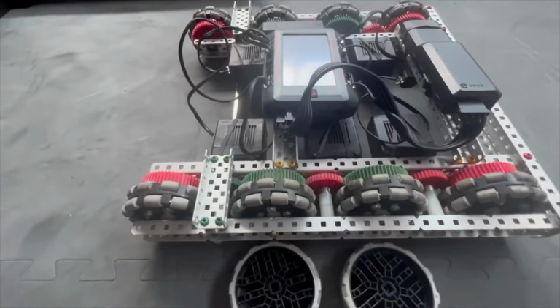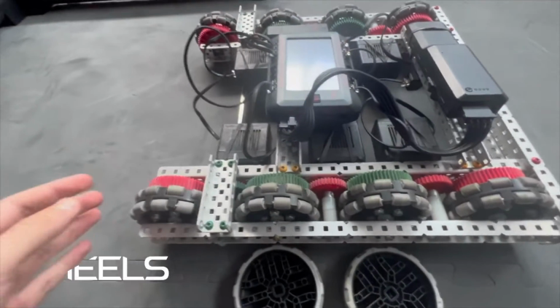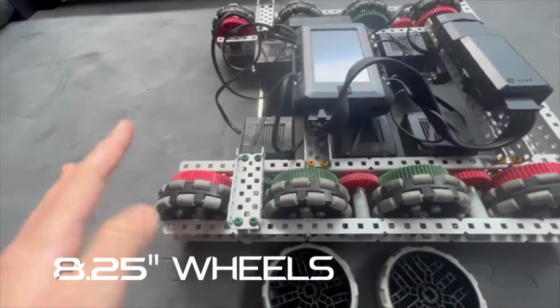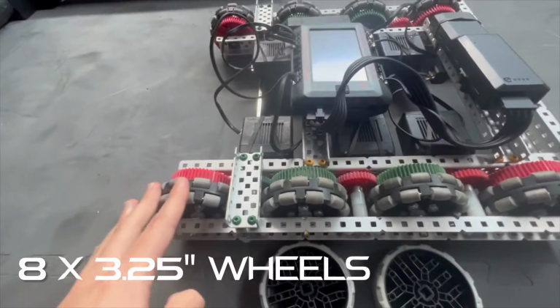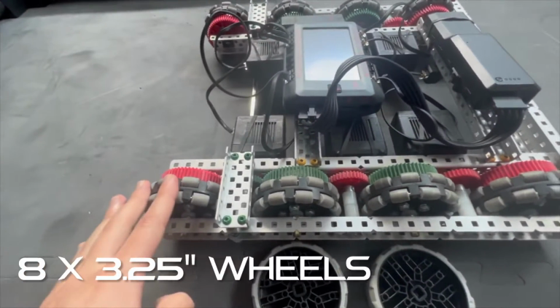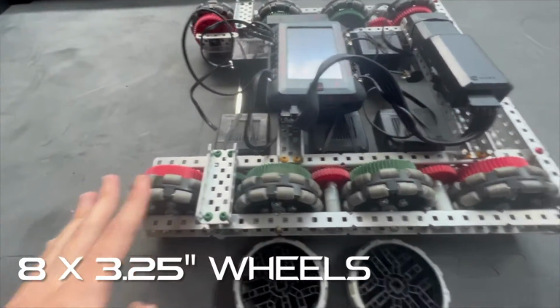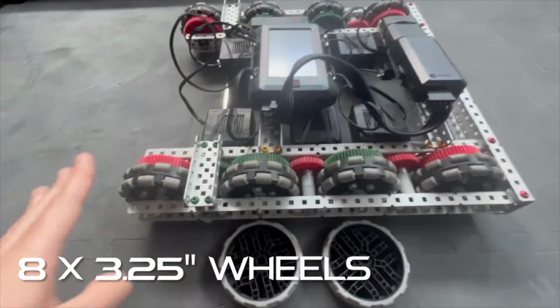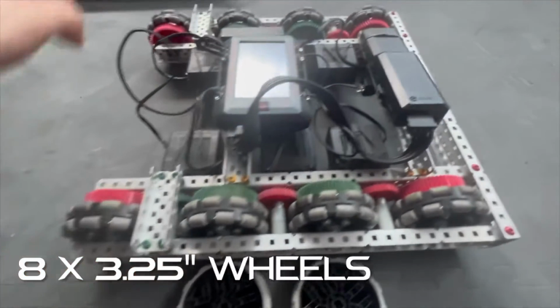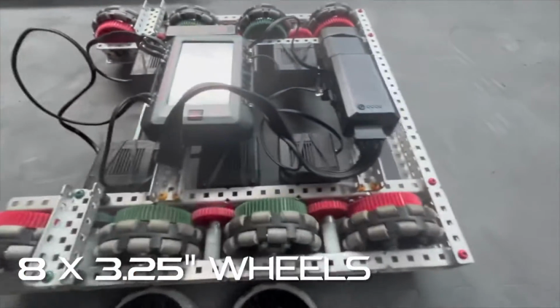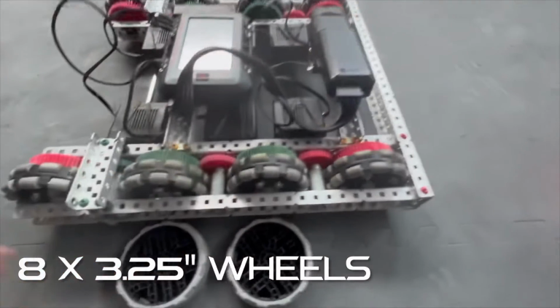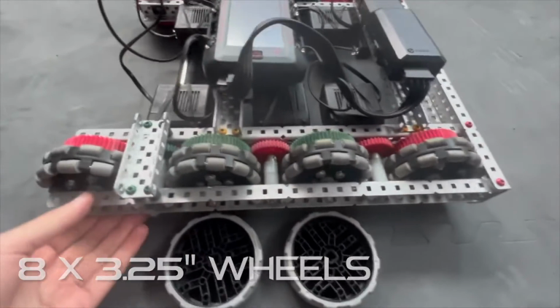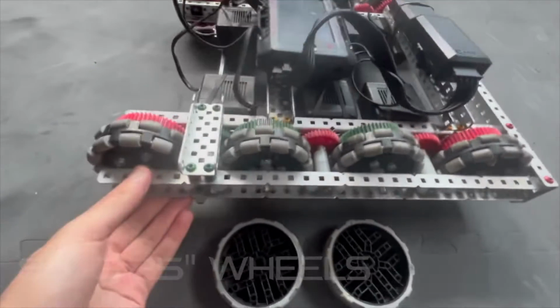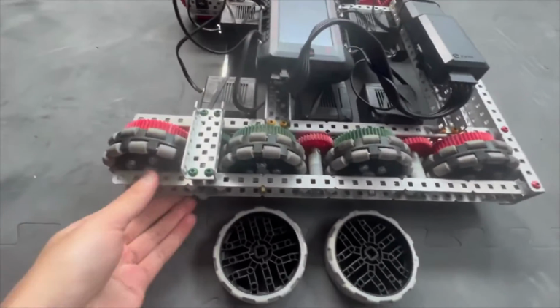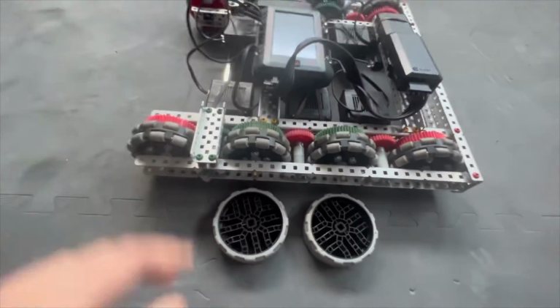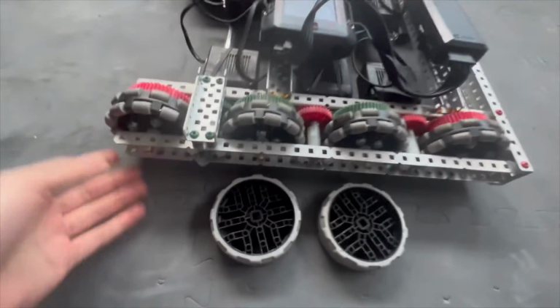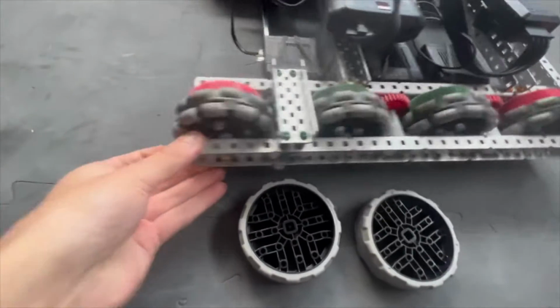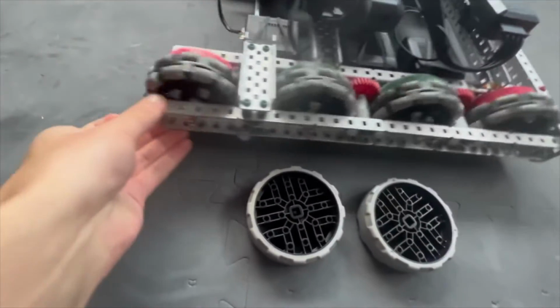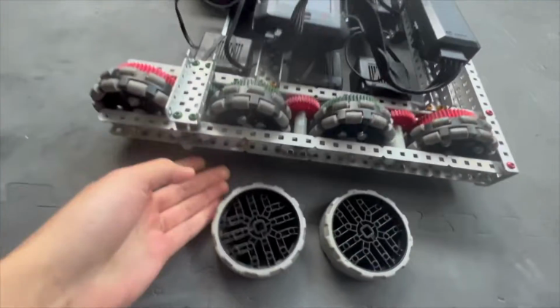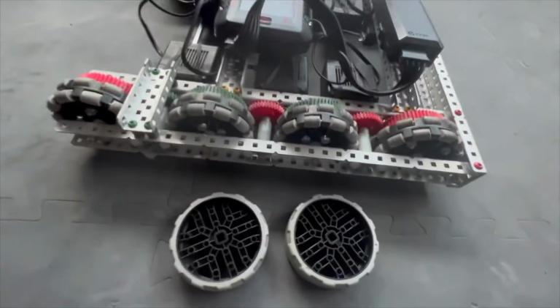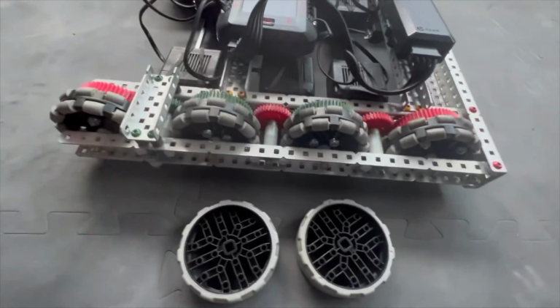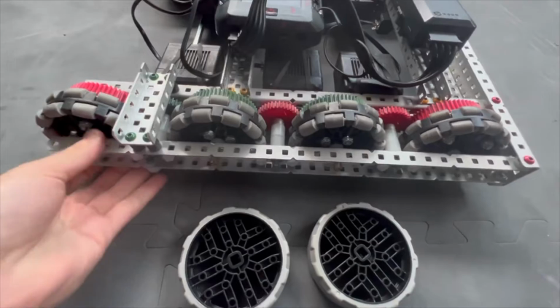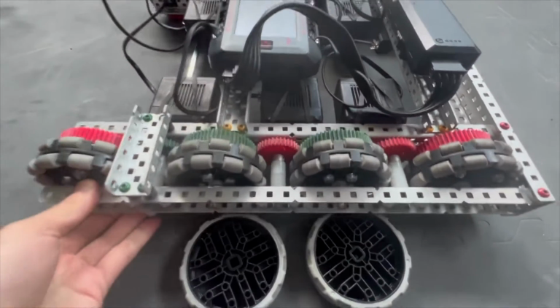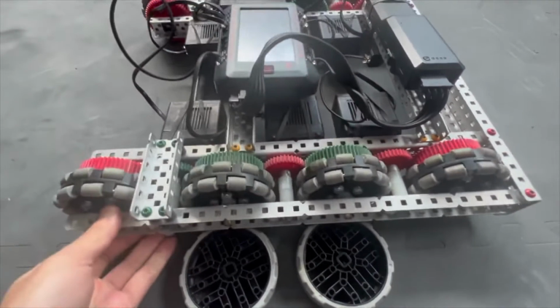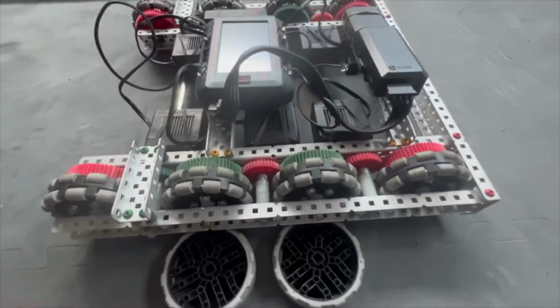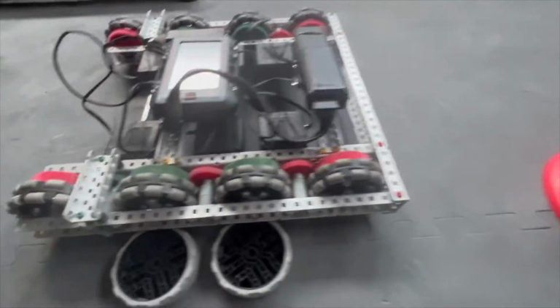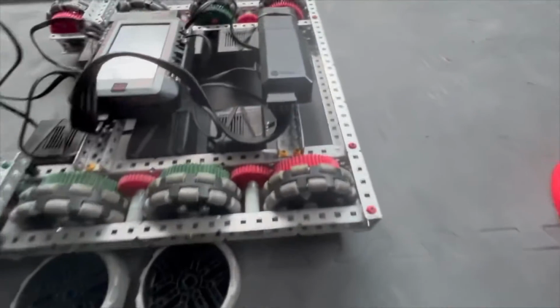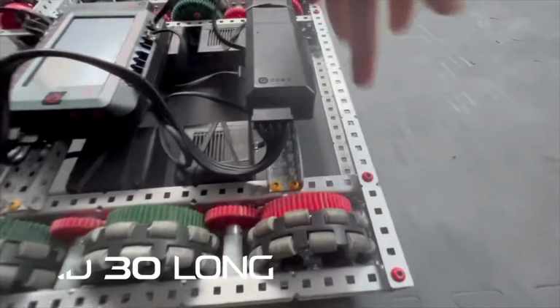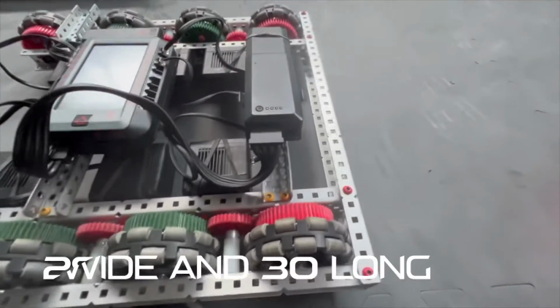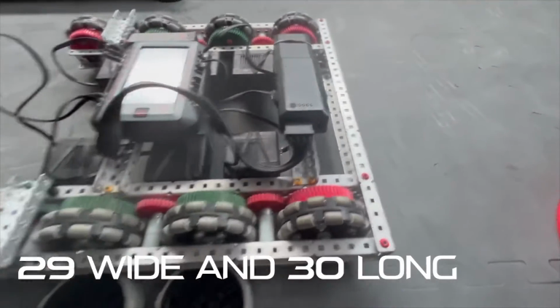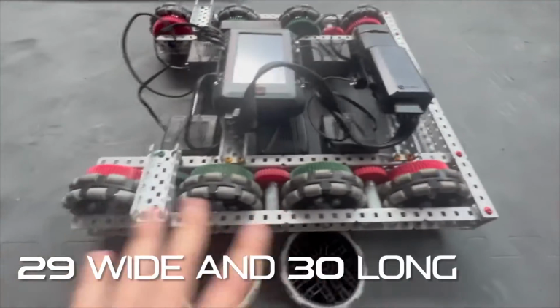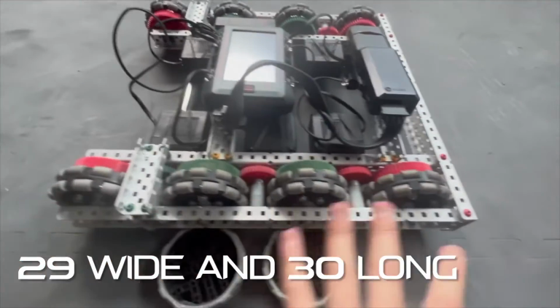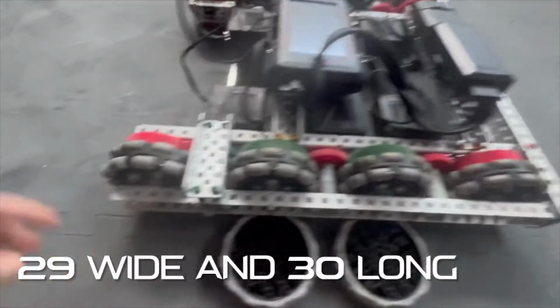The wheels are 3.25 inches and we got eight of them. As Ben said in his video, it helps distribute the weight when you have a lot of it on there. The dry base is 29 holes wide and 30 holes long.